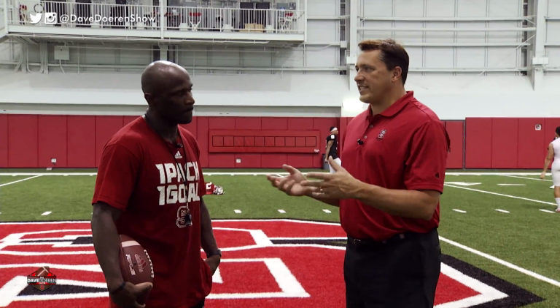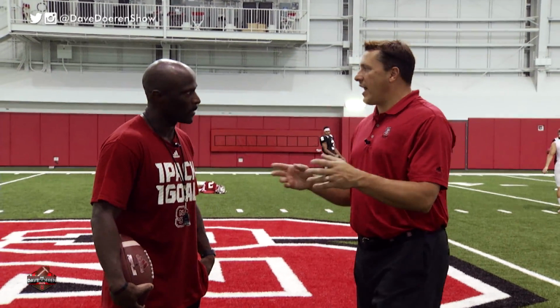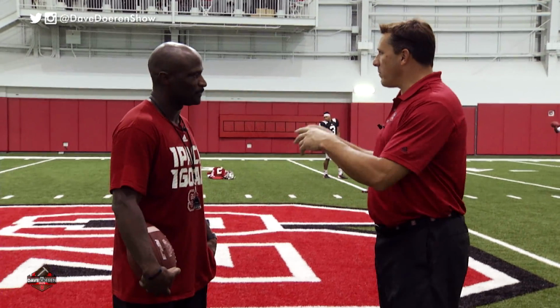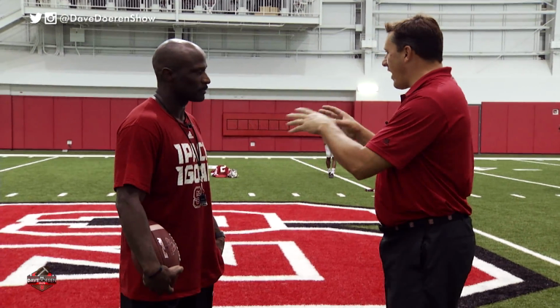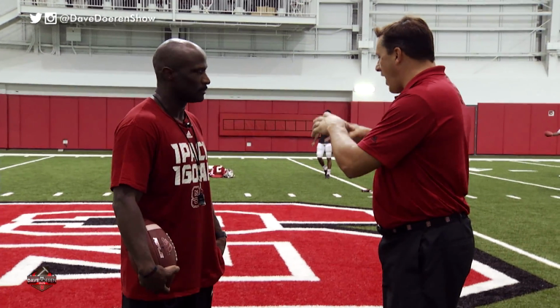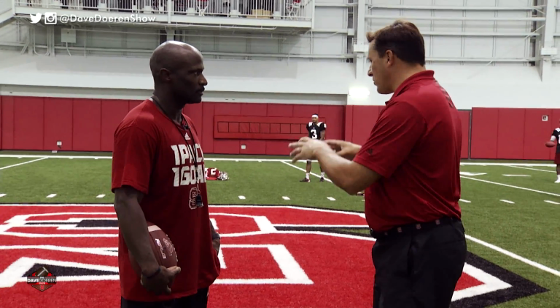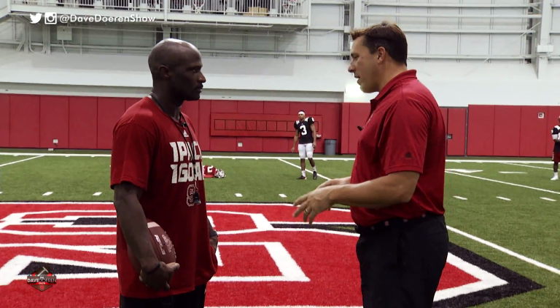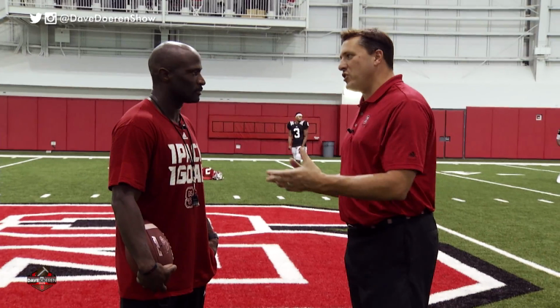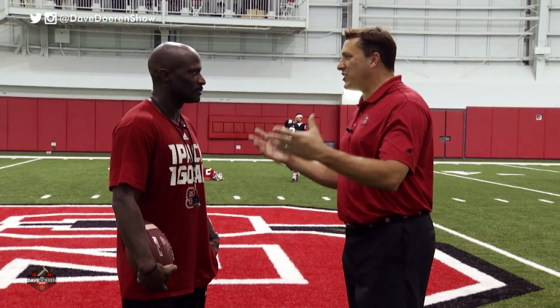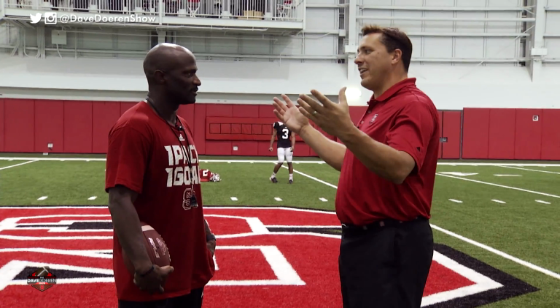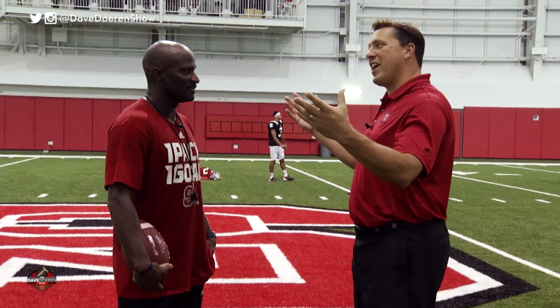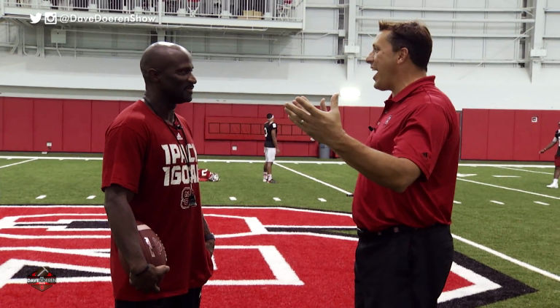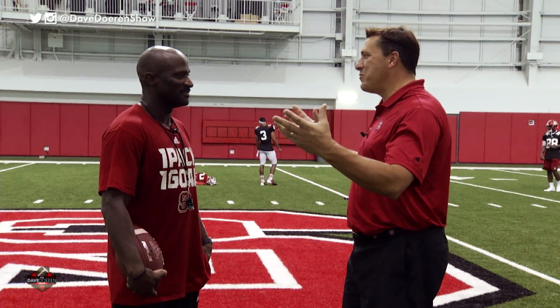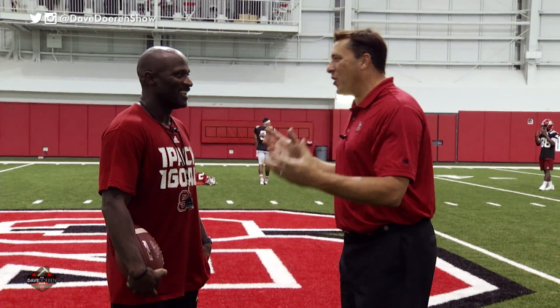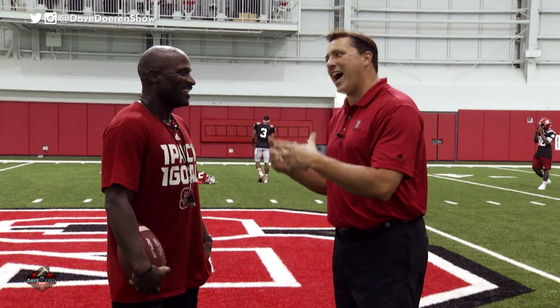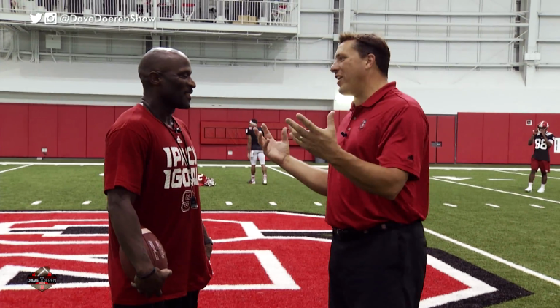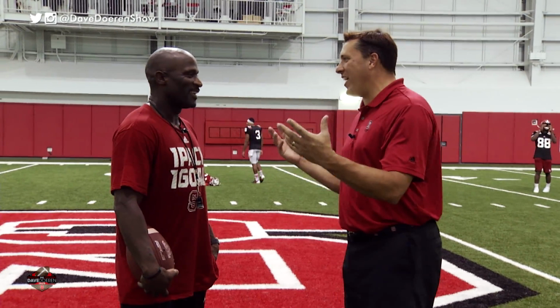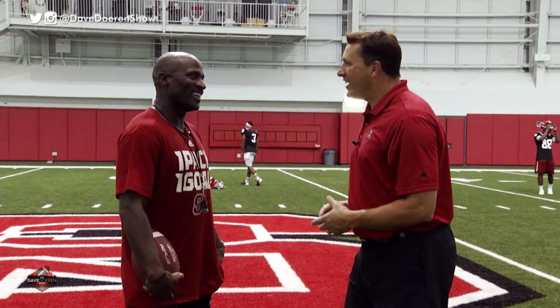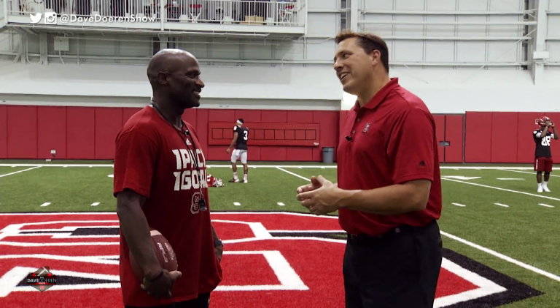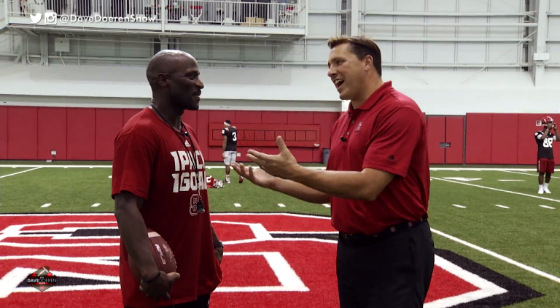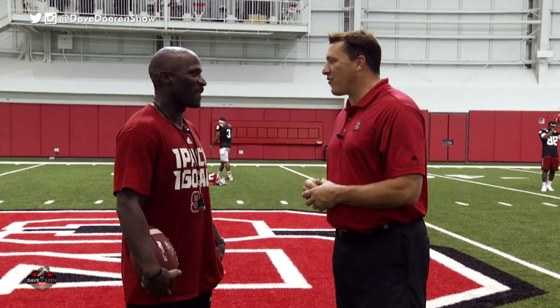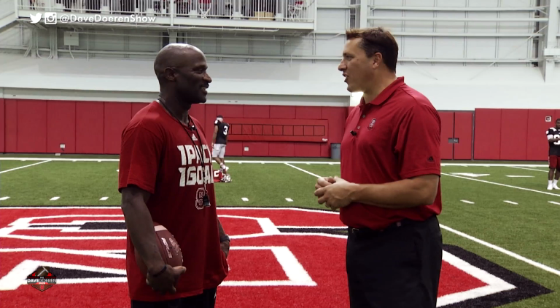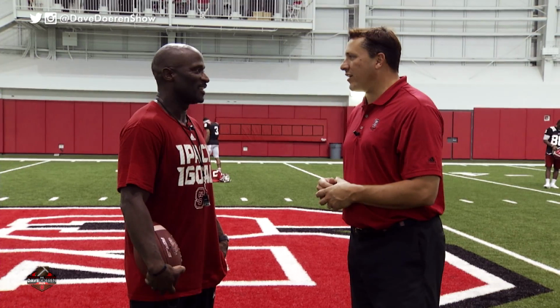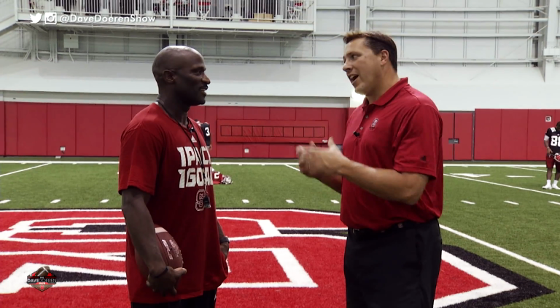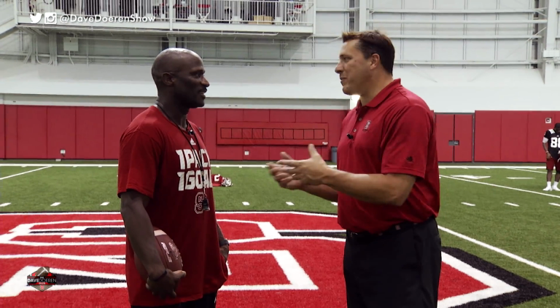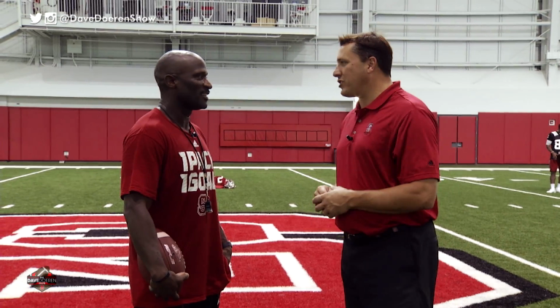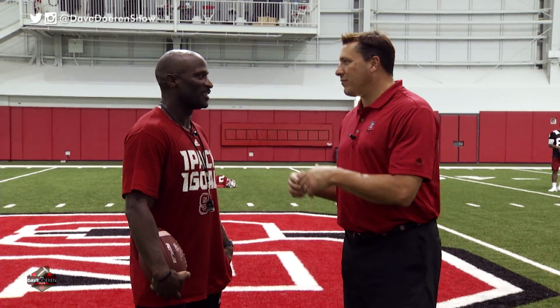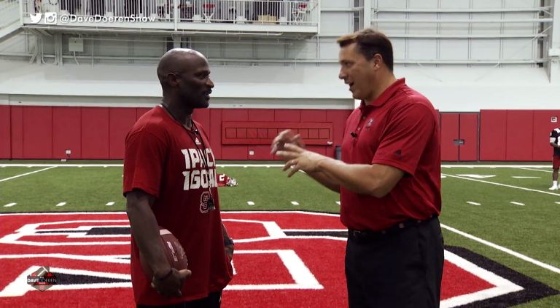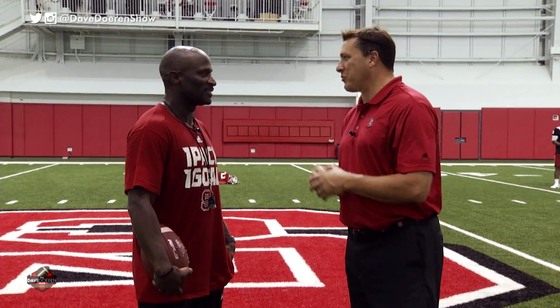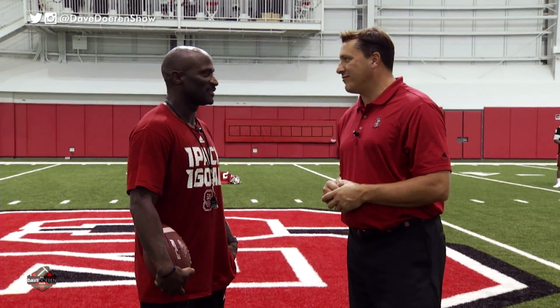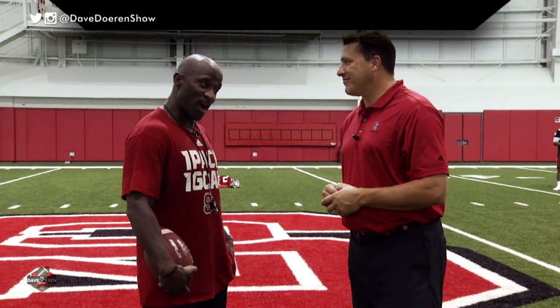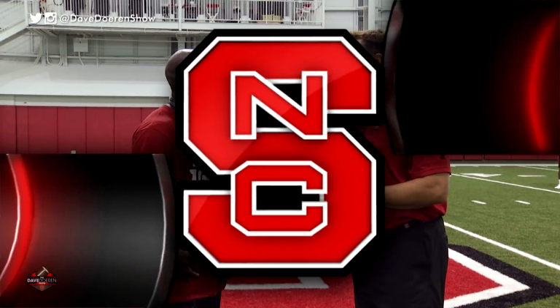I'm a tight end — I know where I'm going. I can operate in smaller spaces, but you guys have got a lot of room to roam, a lot of running around. You've got to cover a lot of ground. I need you to get me coached up on covering some ground. All right, let's do it.